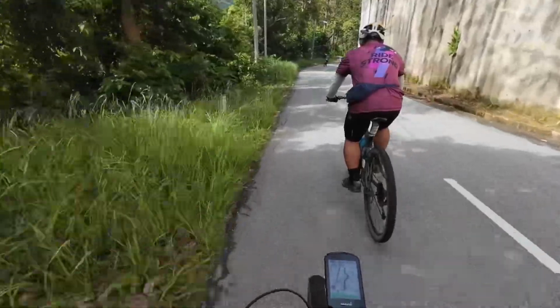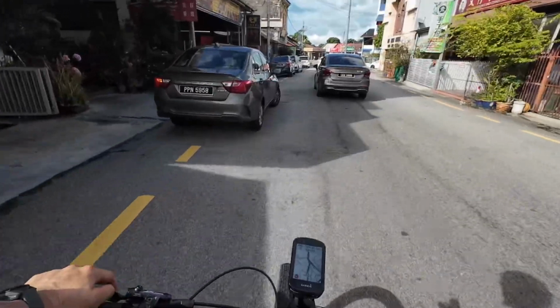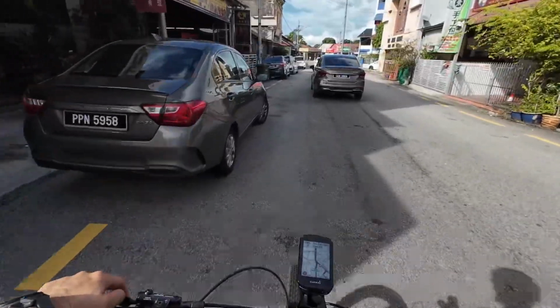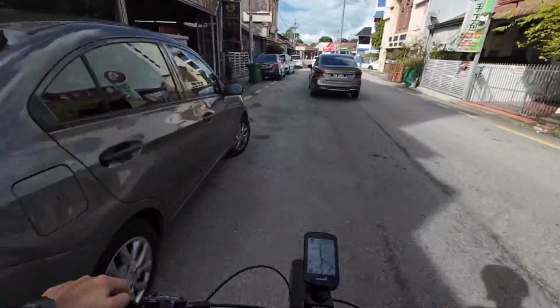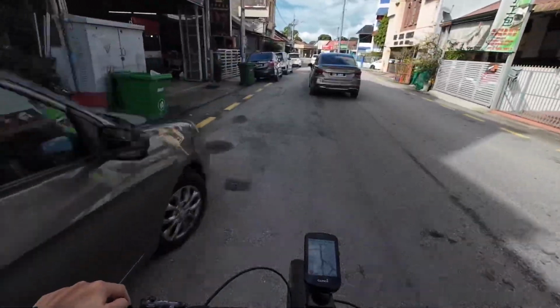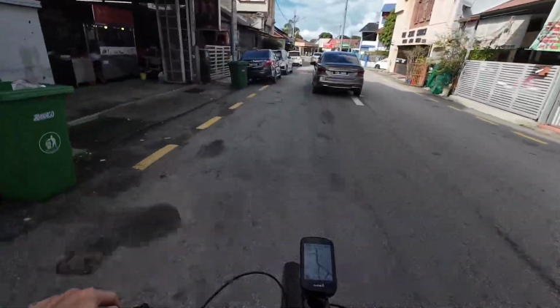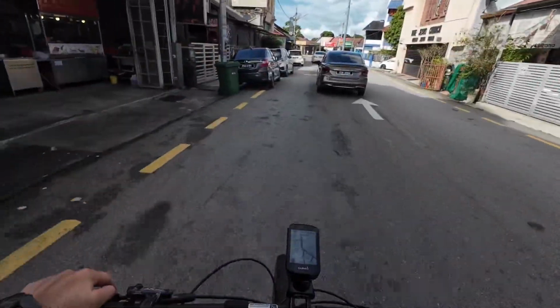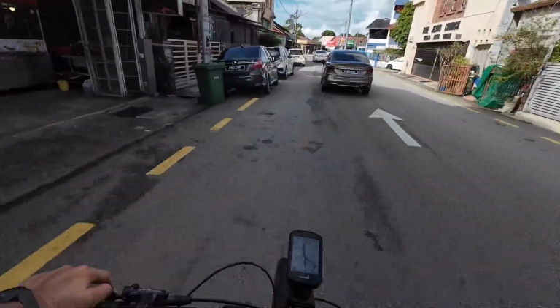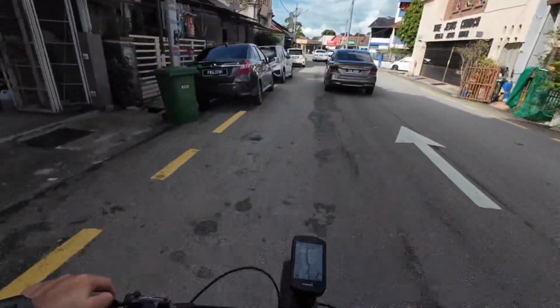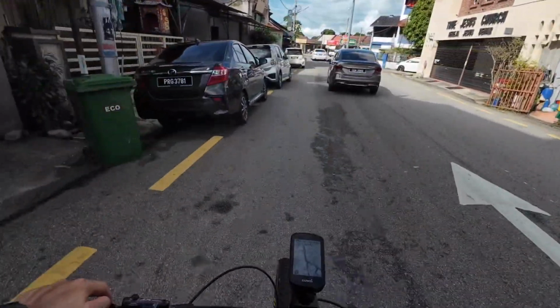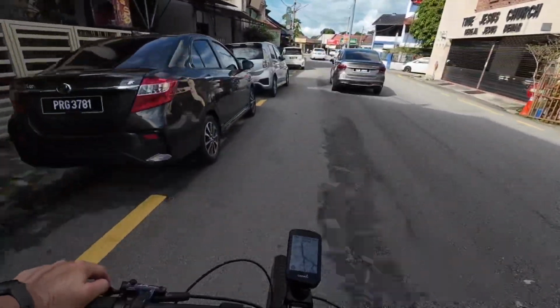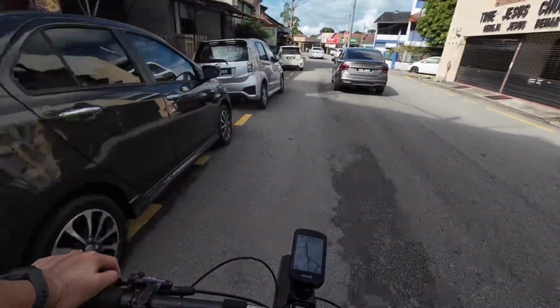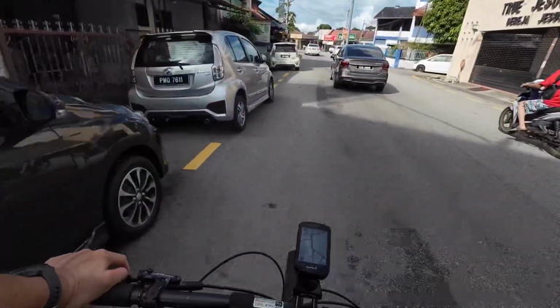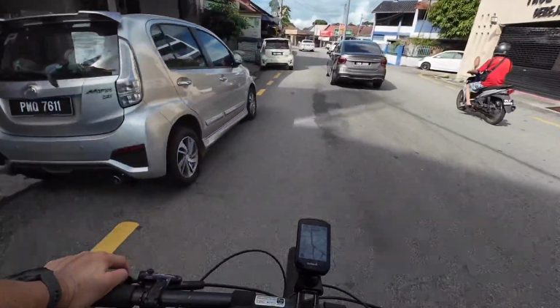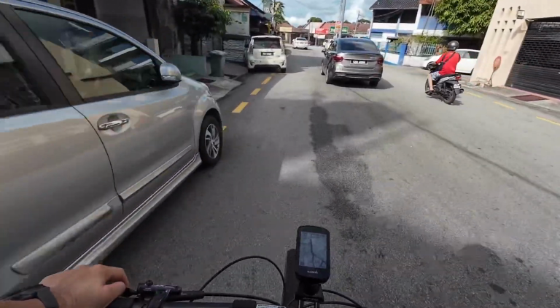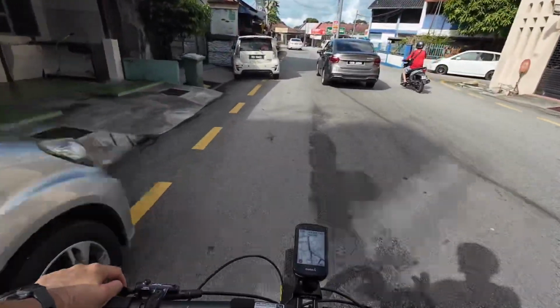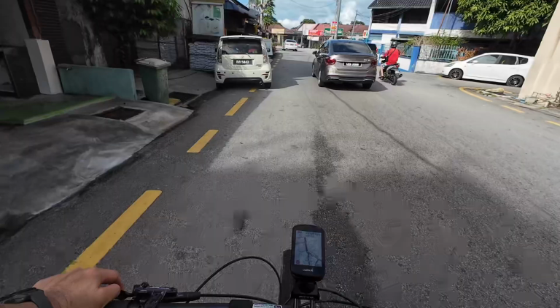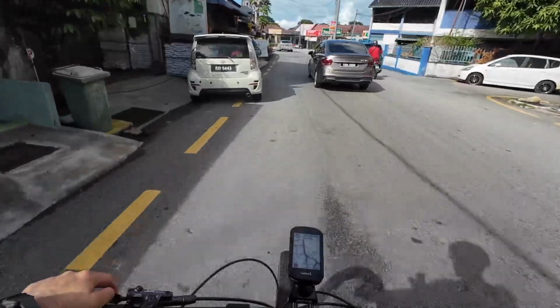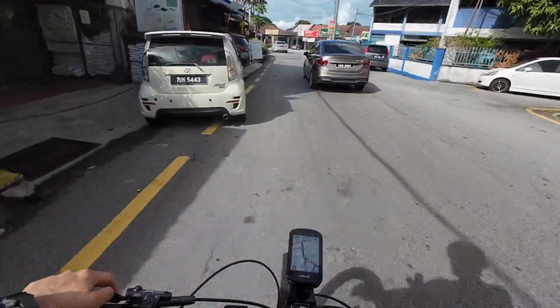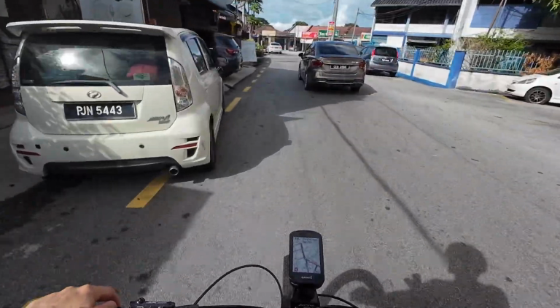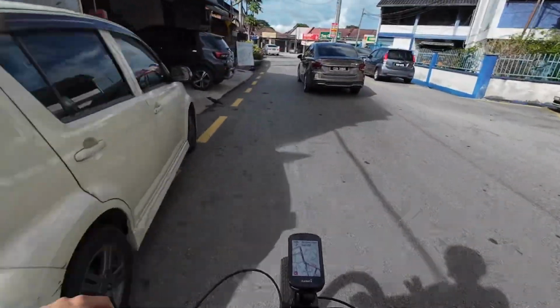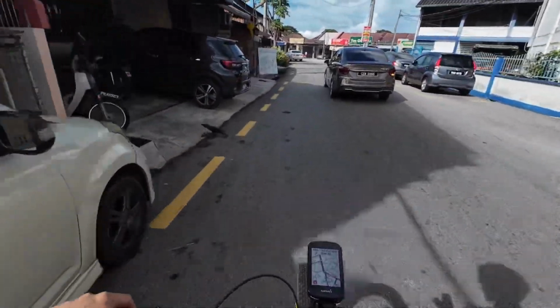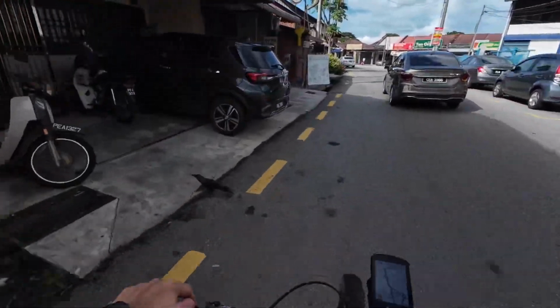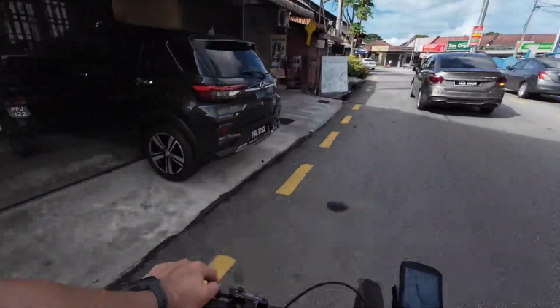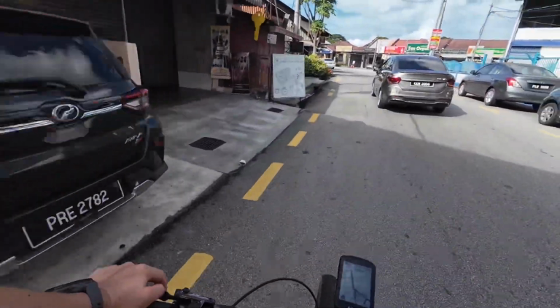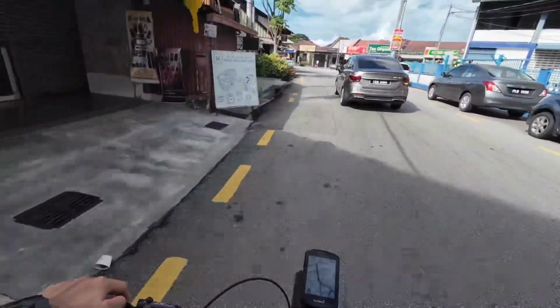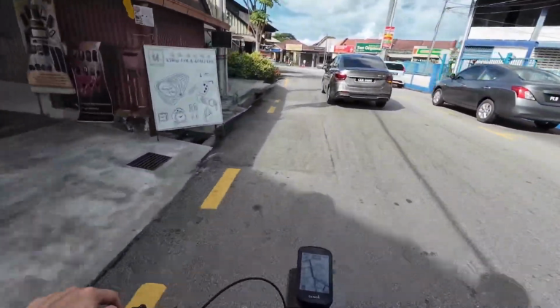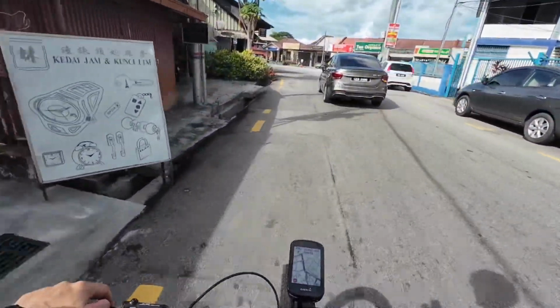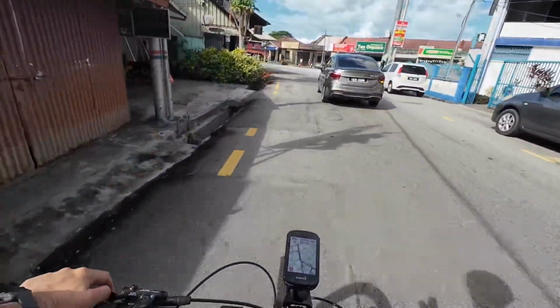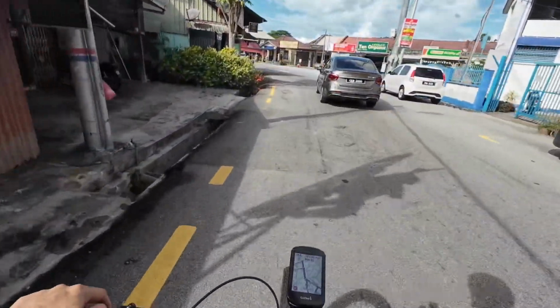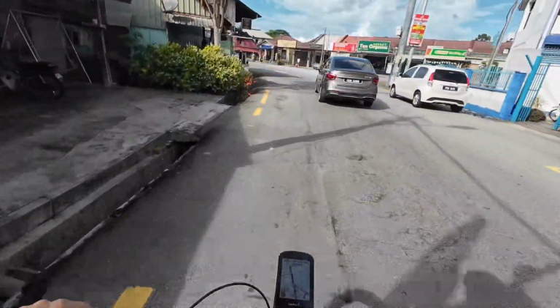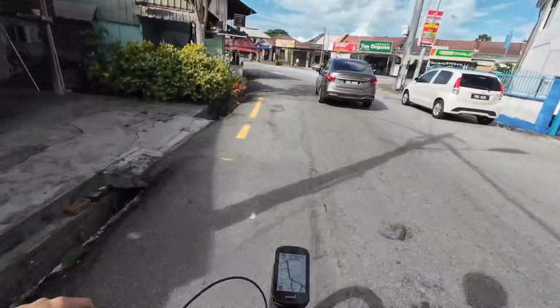Now going back to Georgetown — just came down from Galaxy Temple, so another eight to nine kilometers back to the homestay.